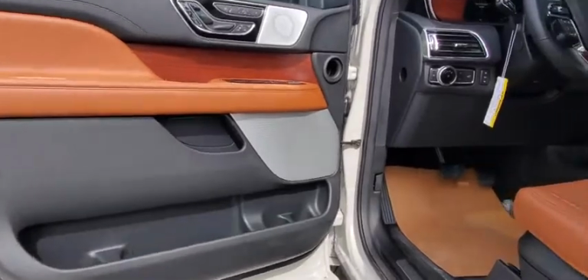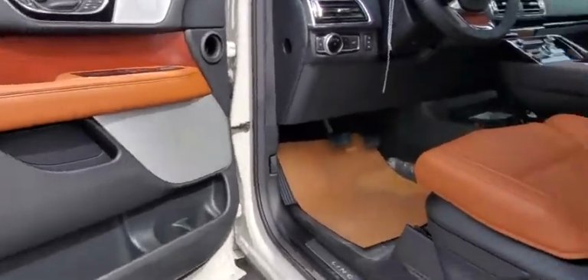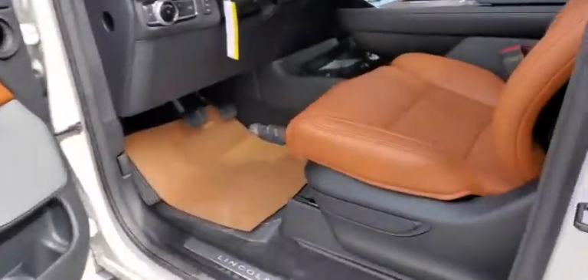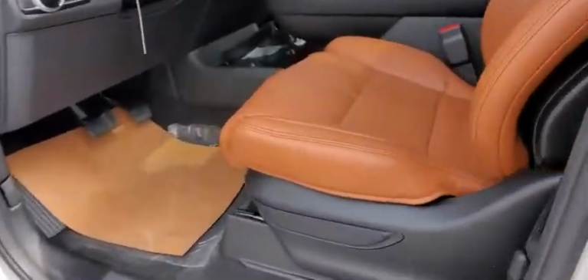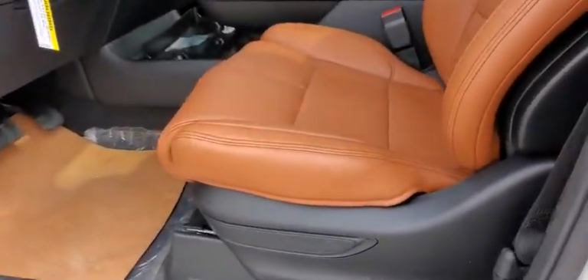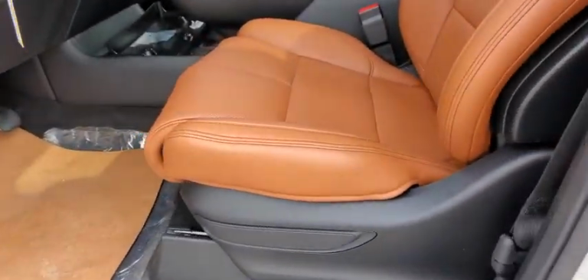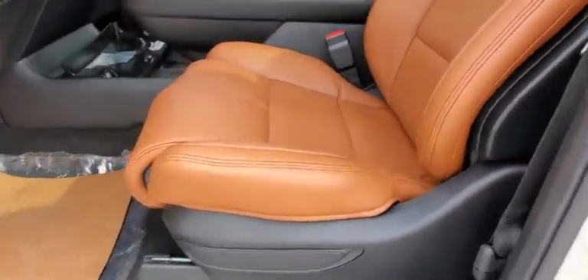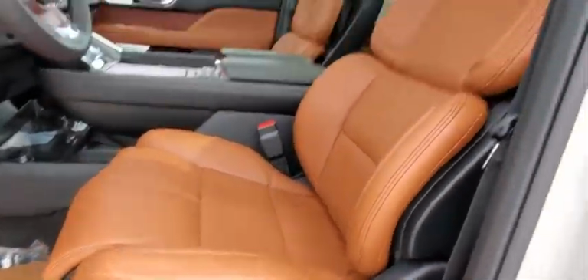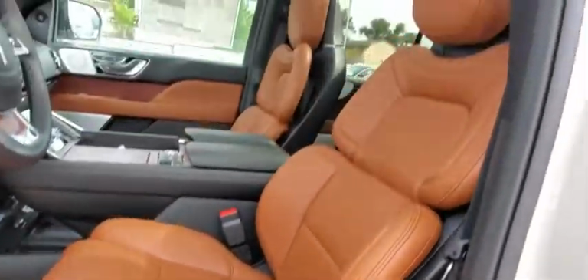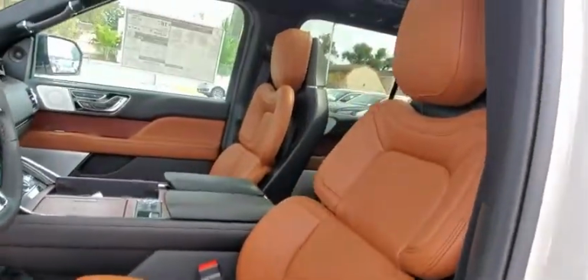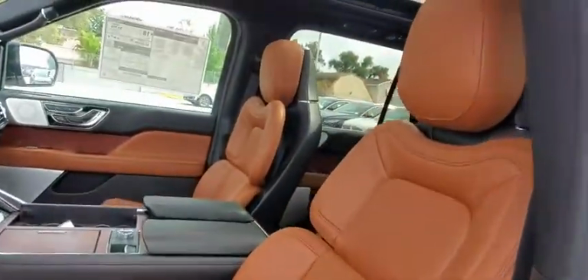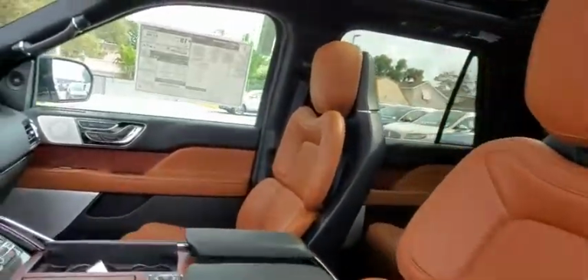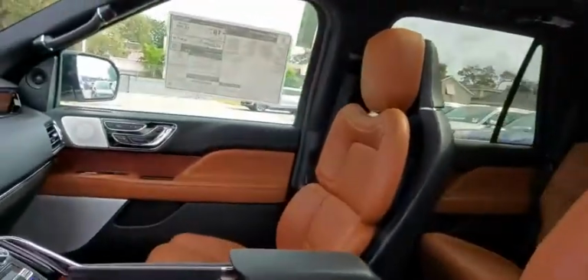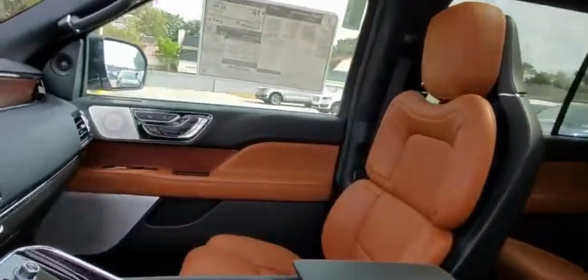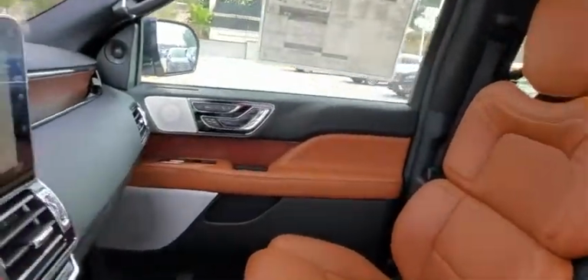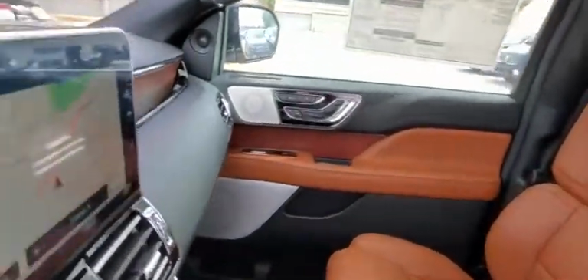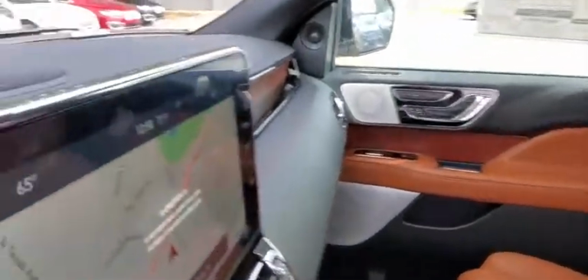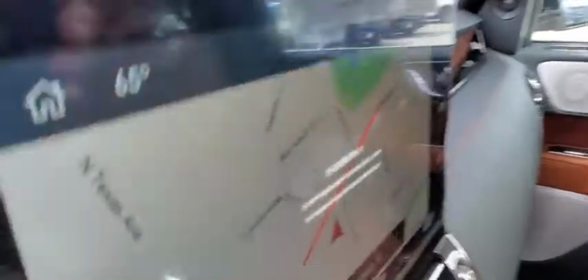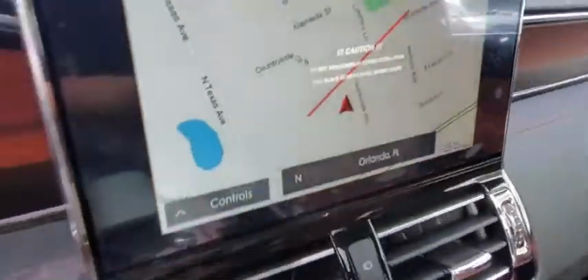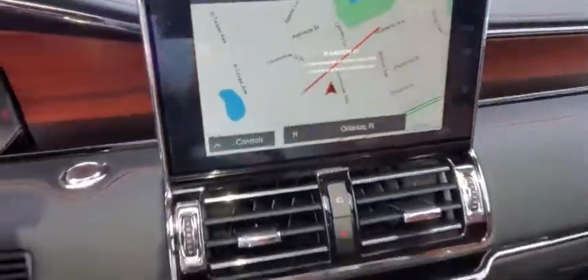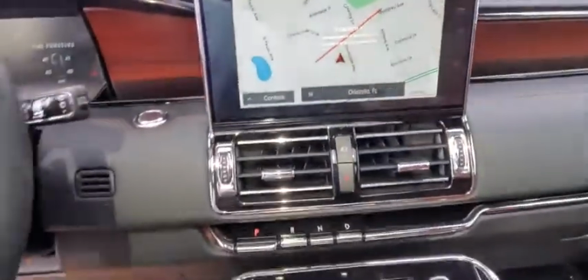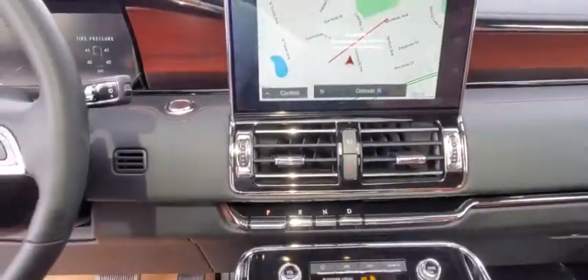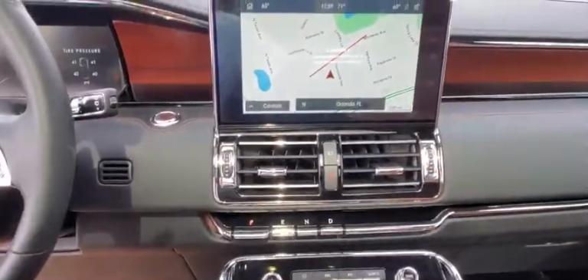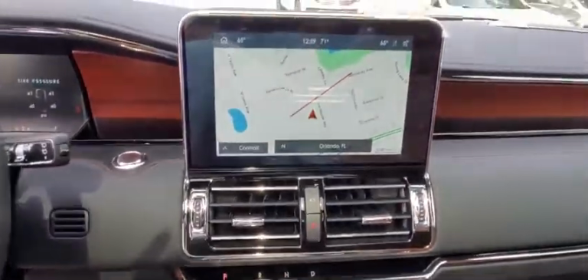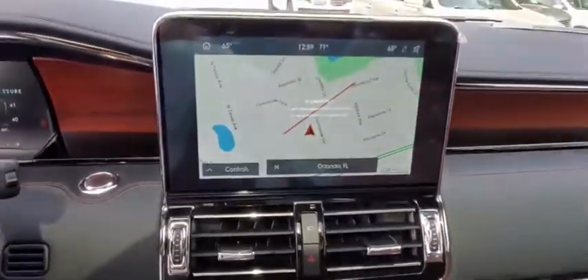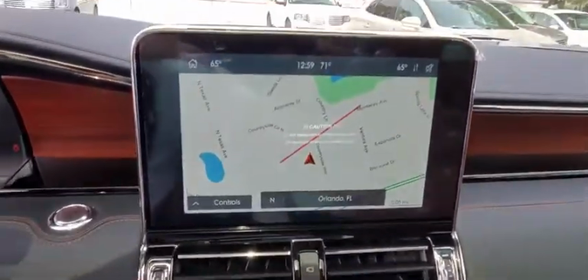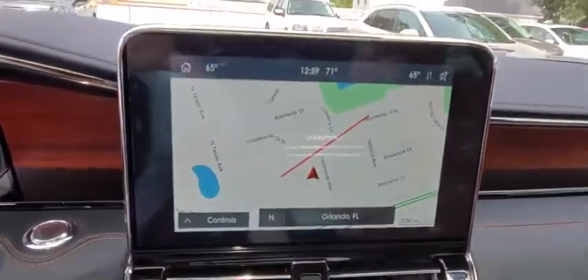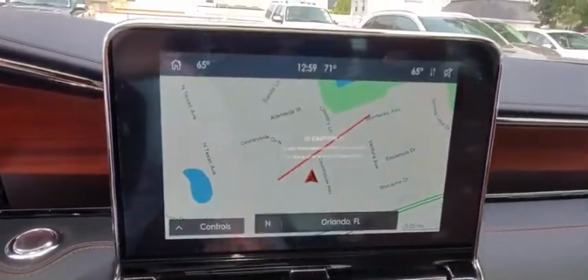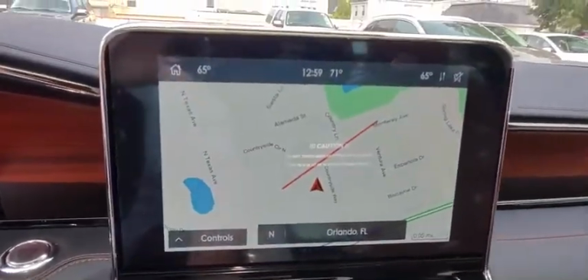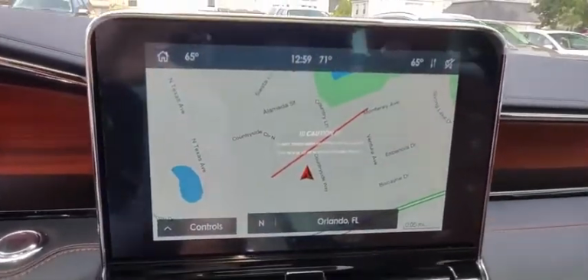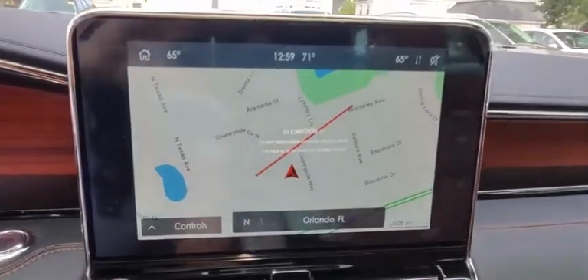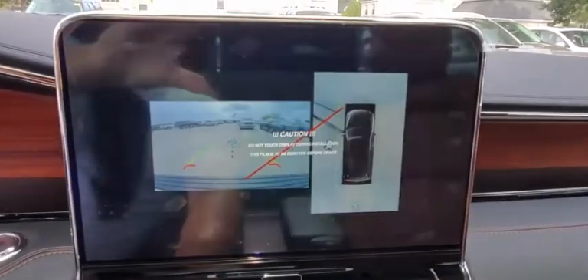Lane departure warning, stability control, leather-wrapped steering wheel, Bluetooth, power steering, adjustable steering wheel, aluminum wheels, cruise control, and keyless start.